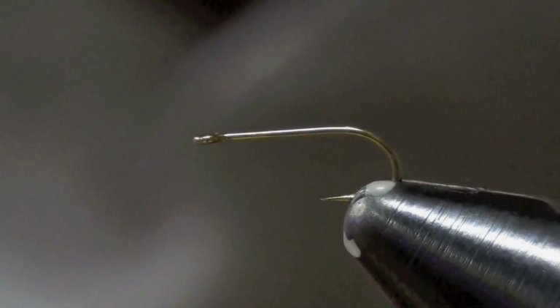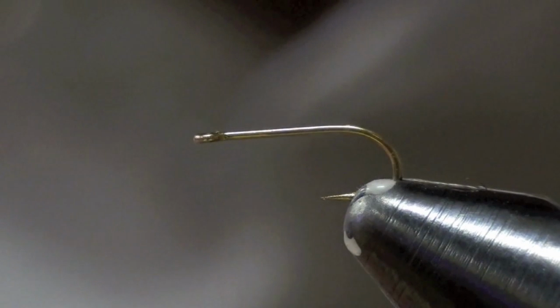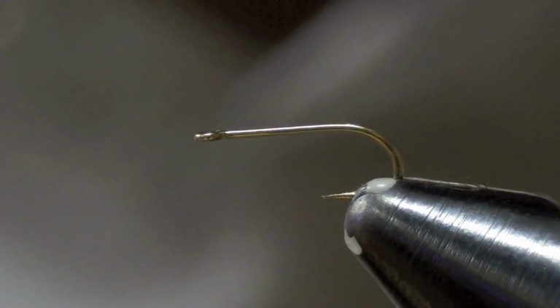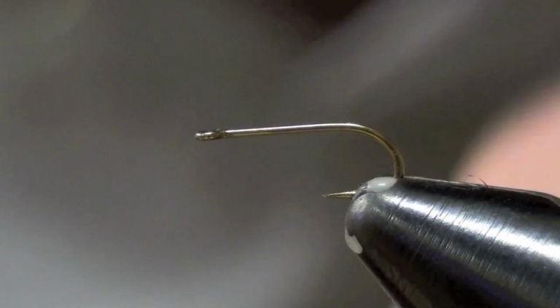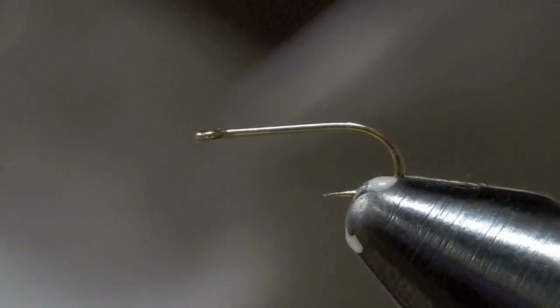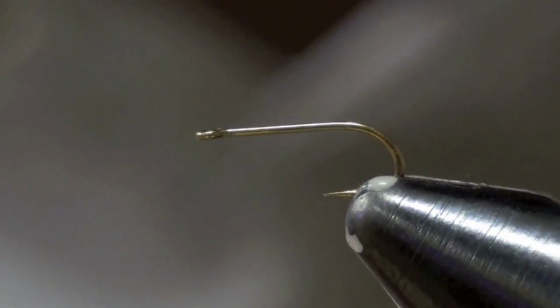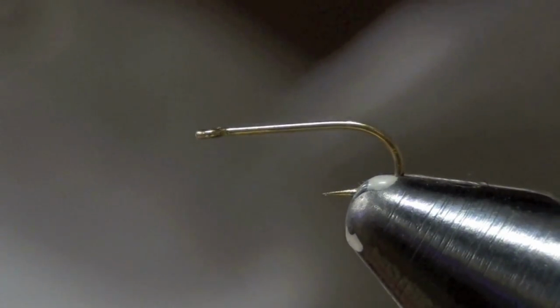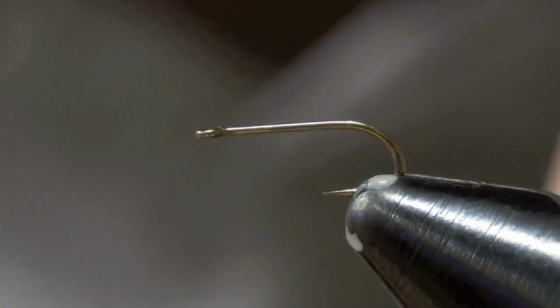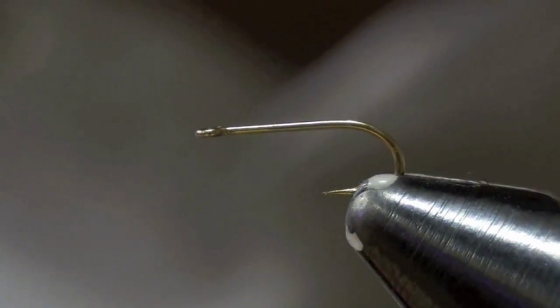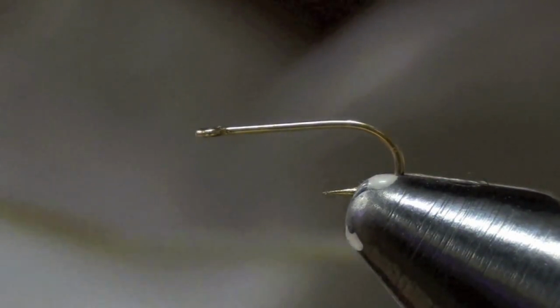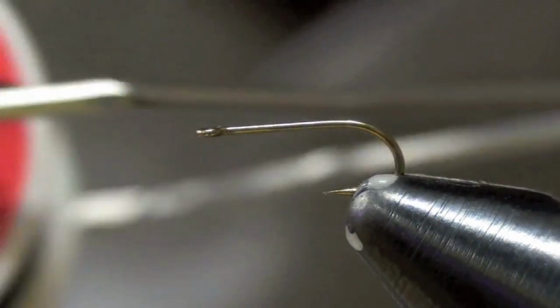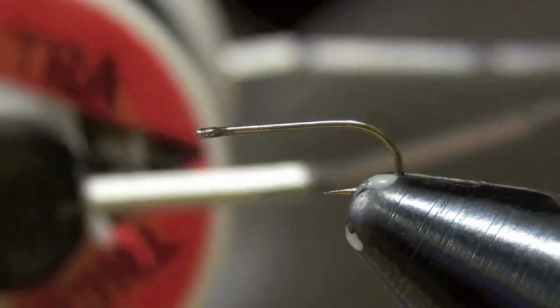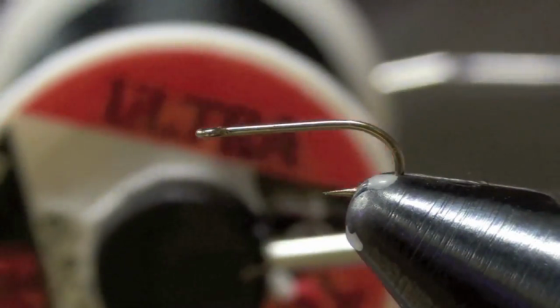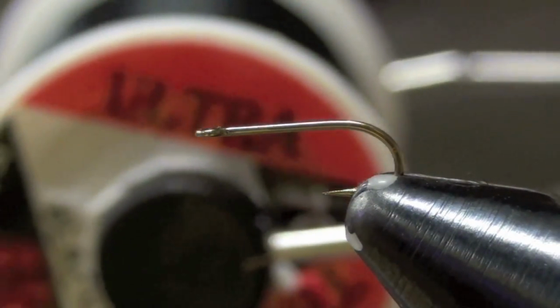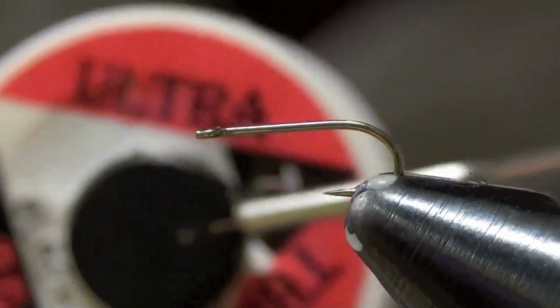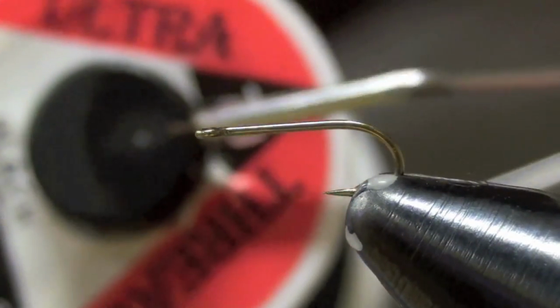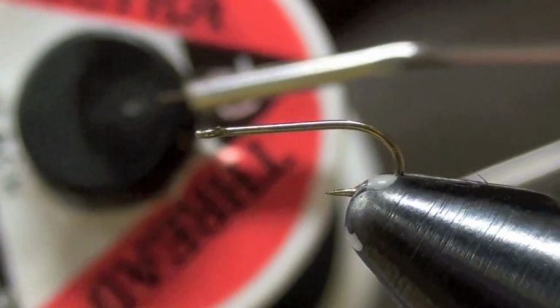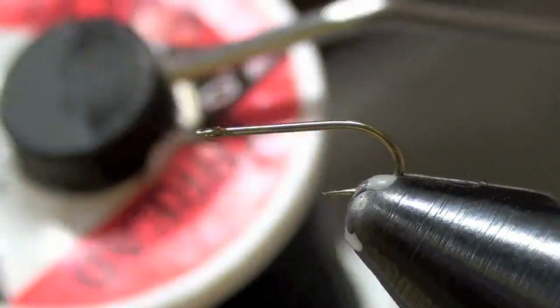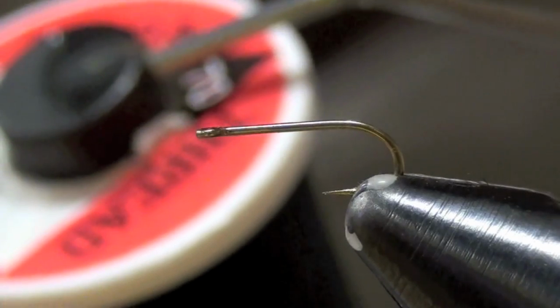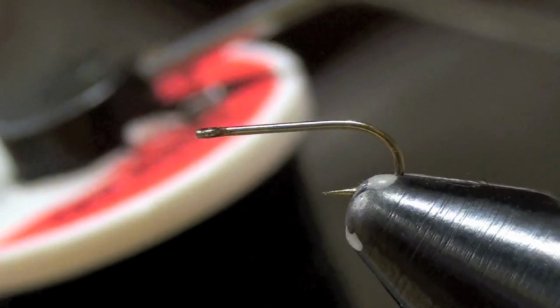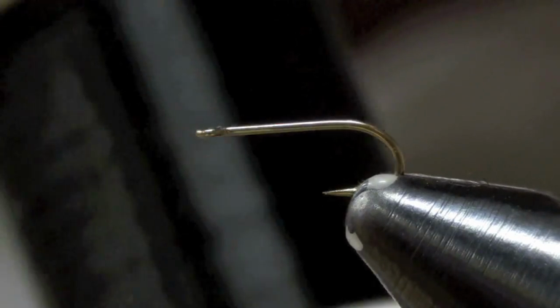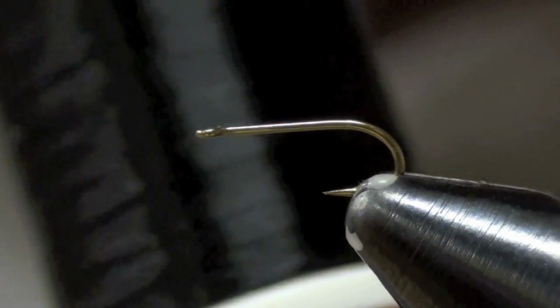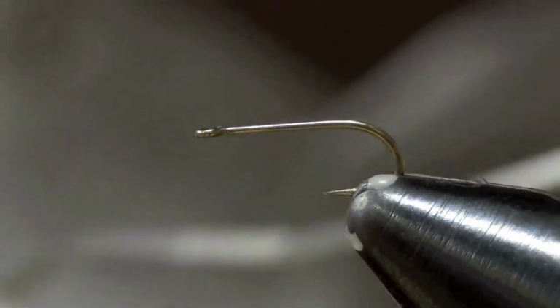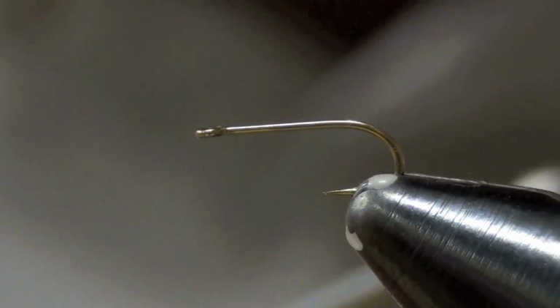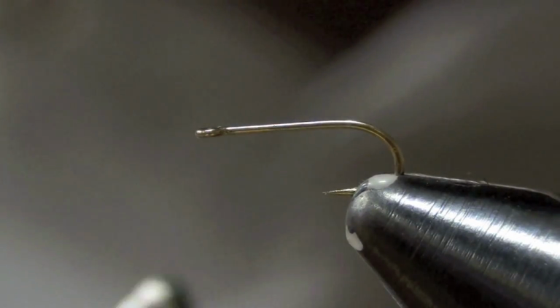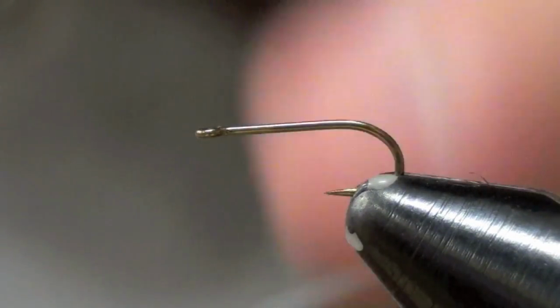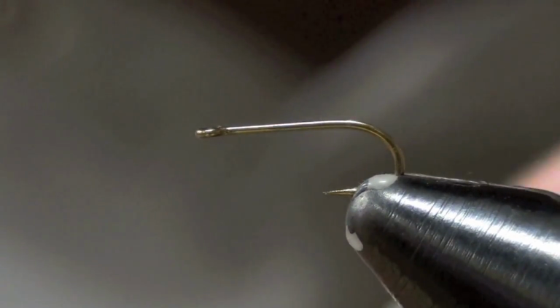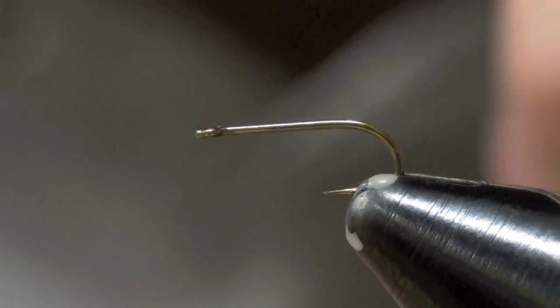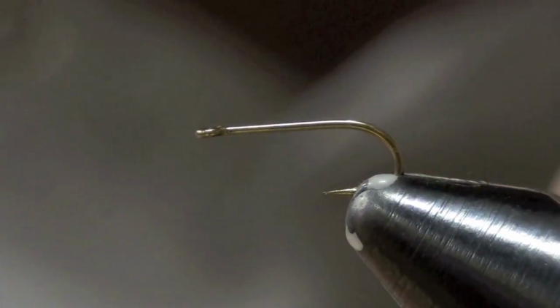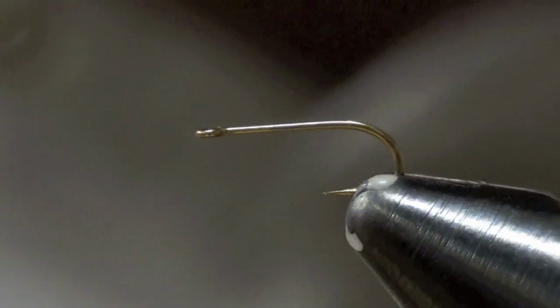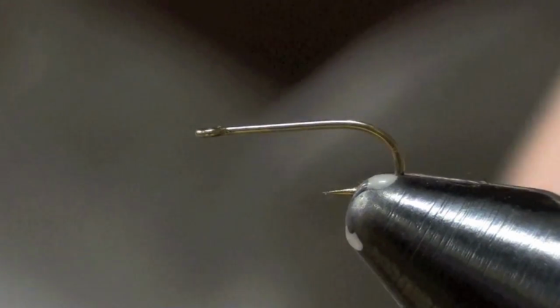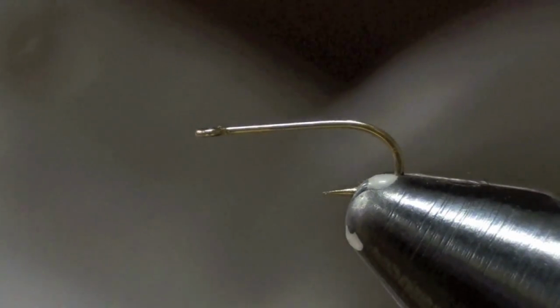What I'm going to be tying here is a Hi-Viz Griffith's Gnat. I'm going to start off with my black thread, ADOT or UTC-70 in black. I'm going to be tying on a Tiemco 101 dry fly hook.